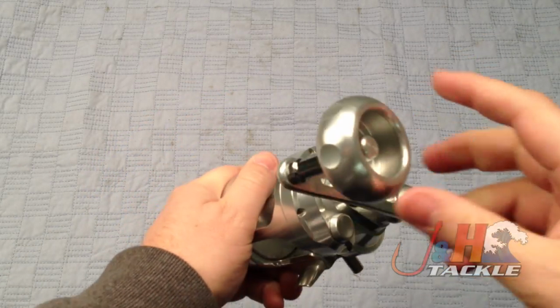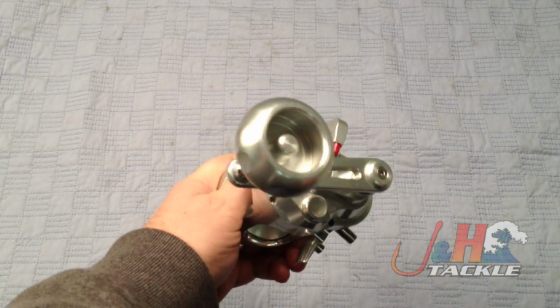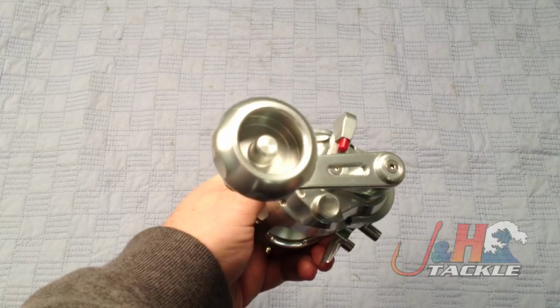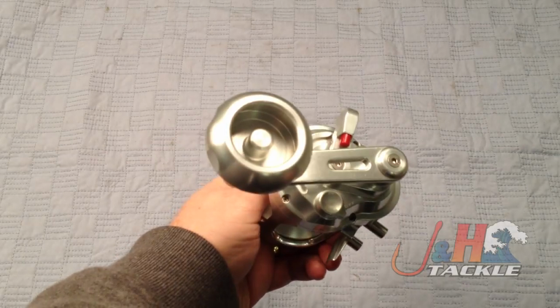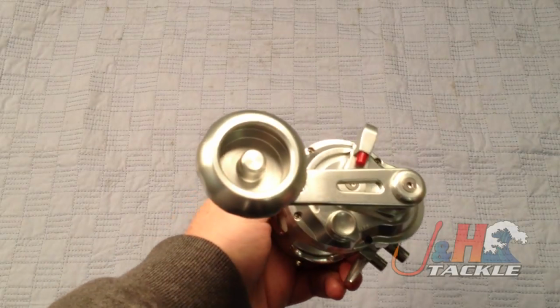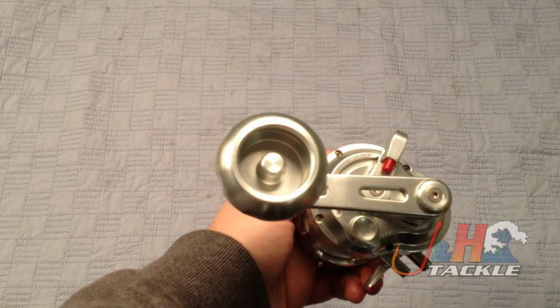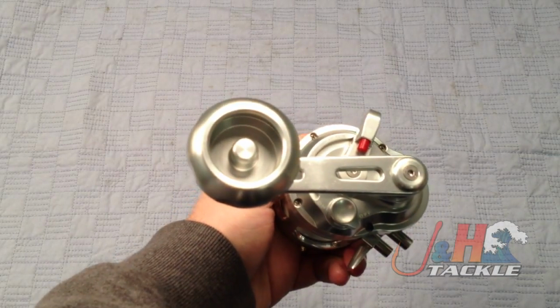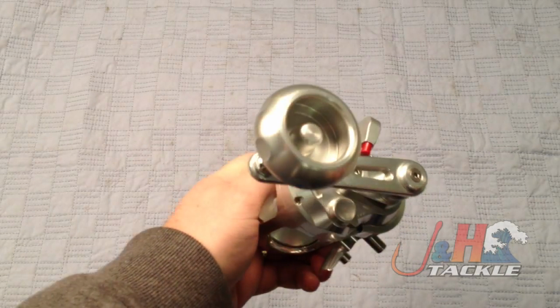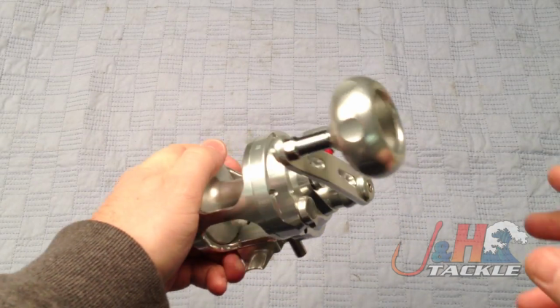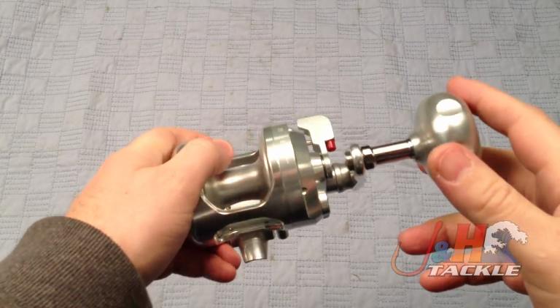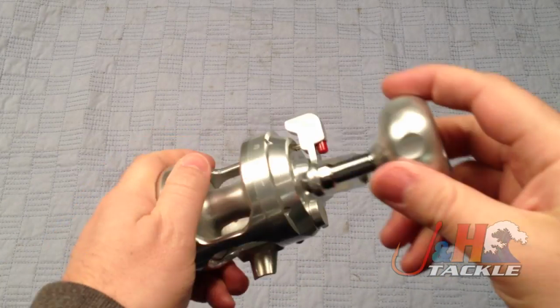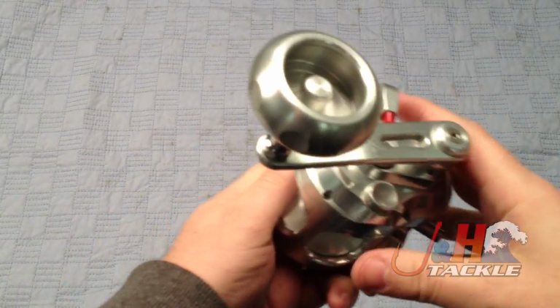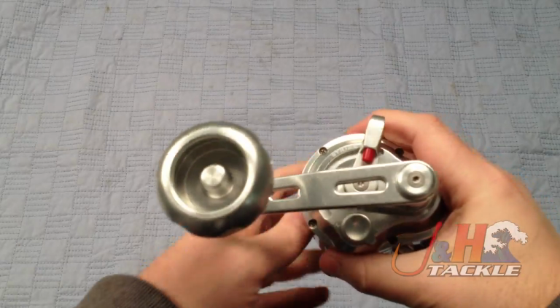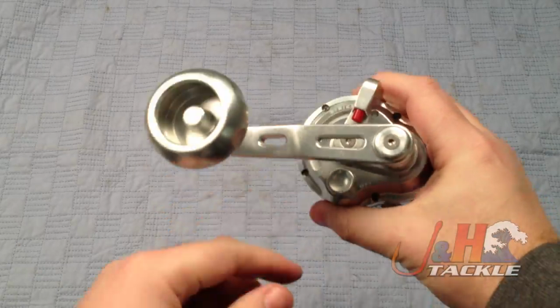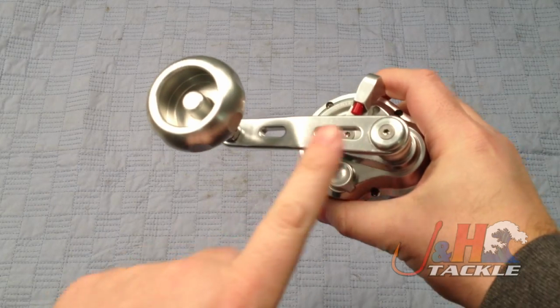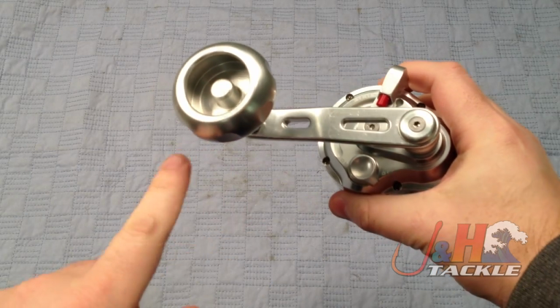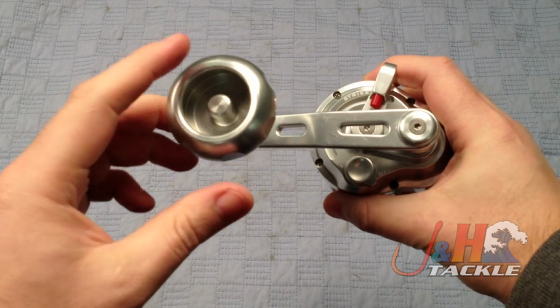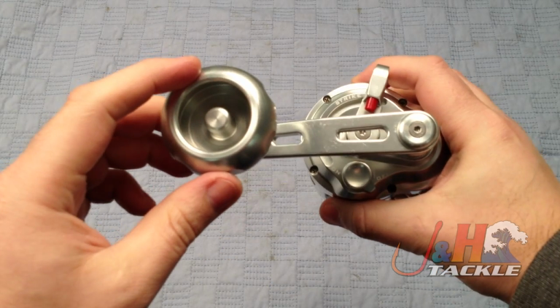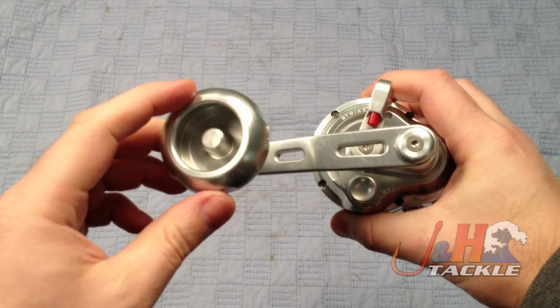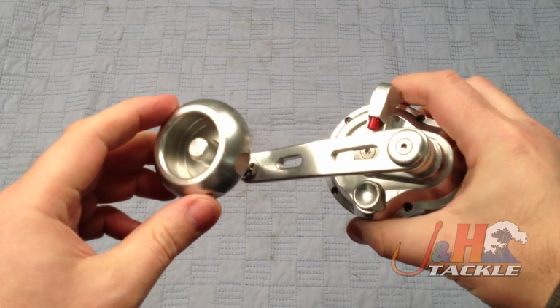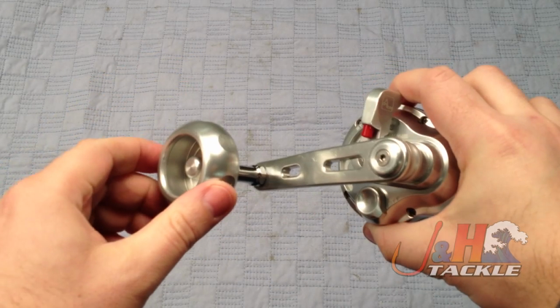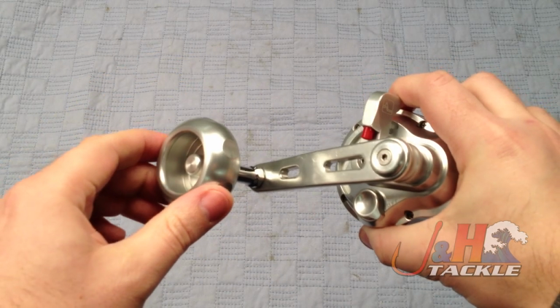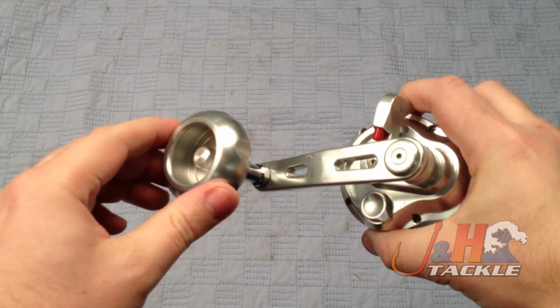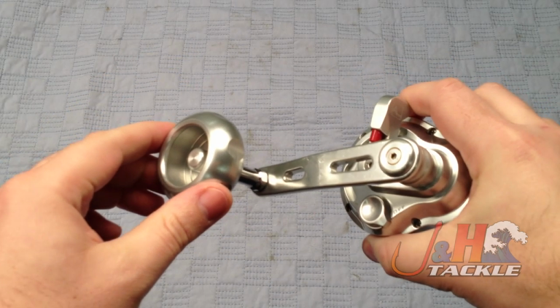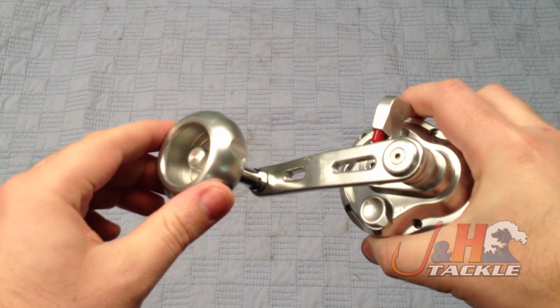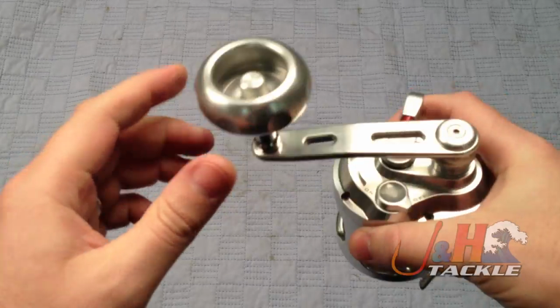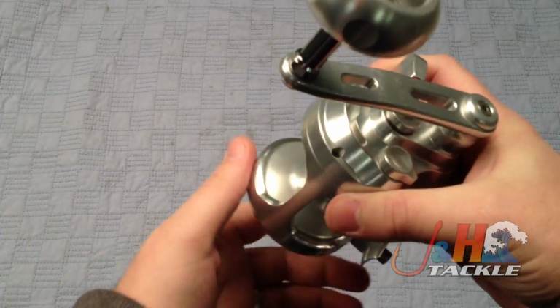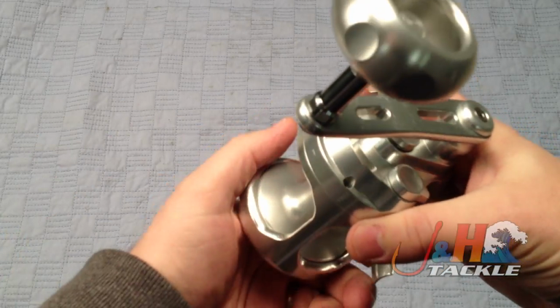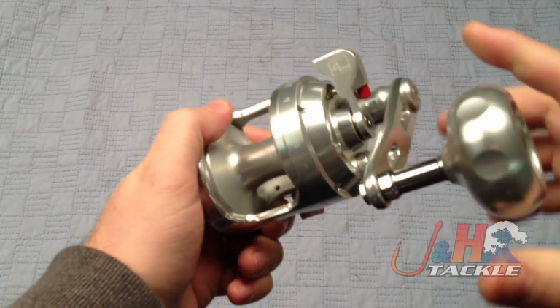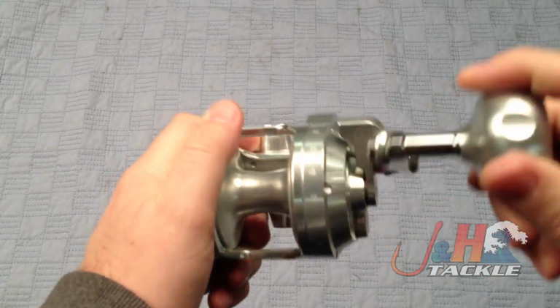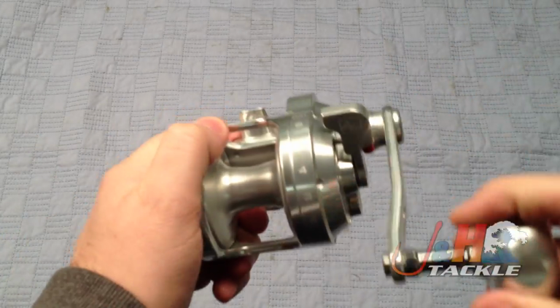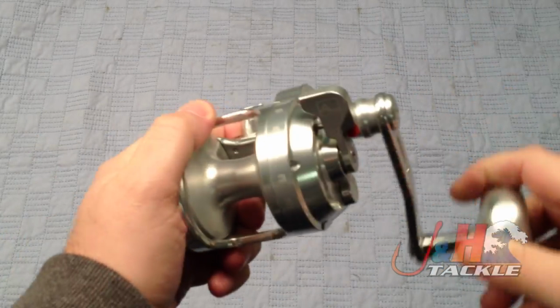This handle is humongous. You can see how big it is compared to other reels and how long the actual handle is — significantly longer than on other reels, even like an Accurate. It's really comfortable. It feels great in your hand.